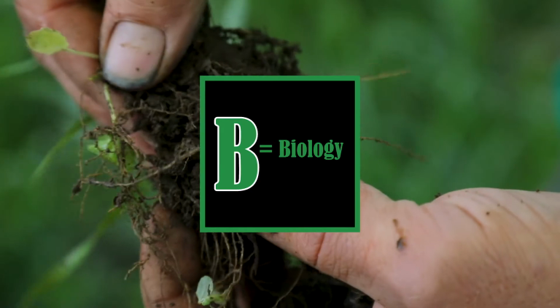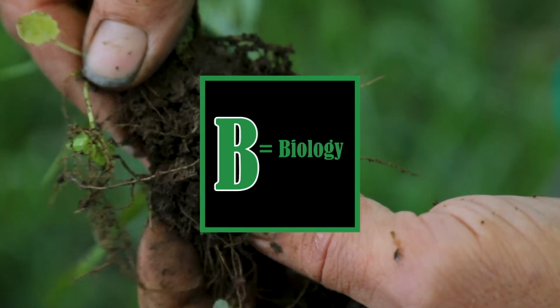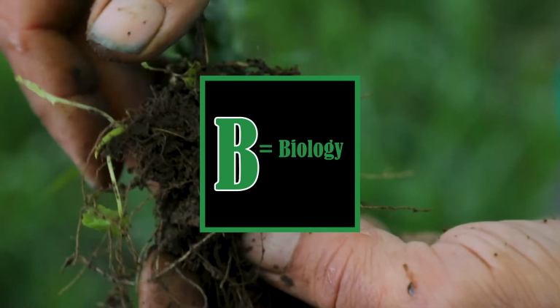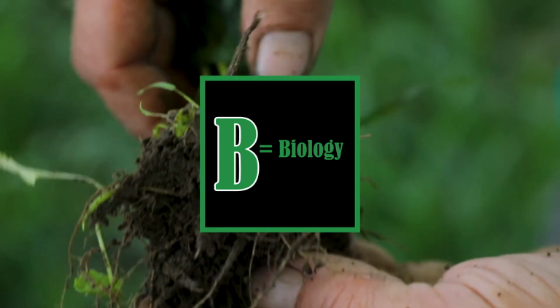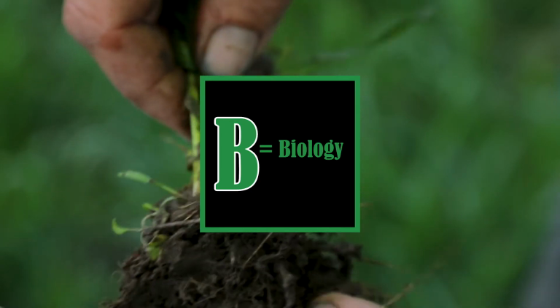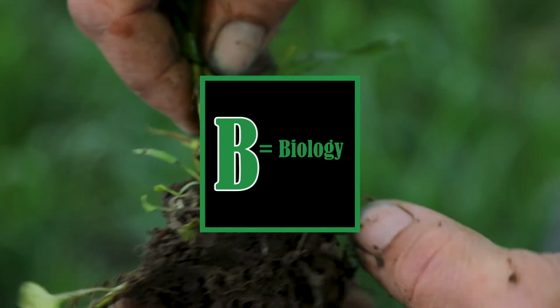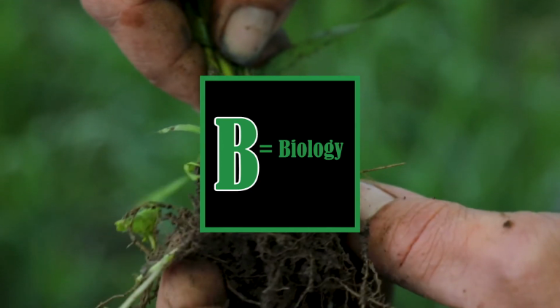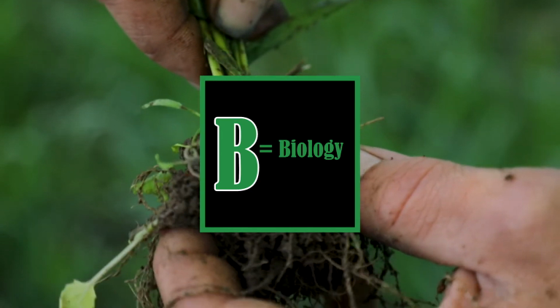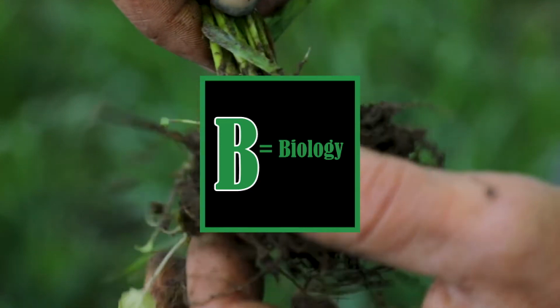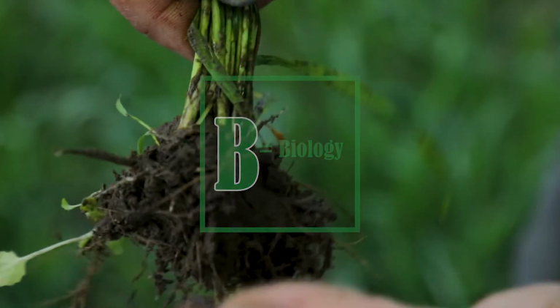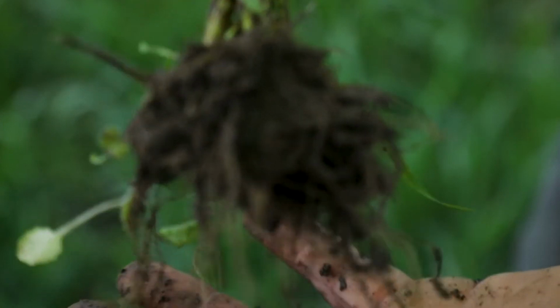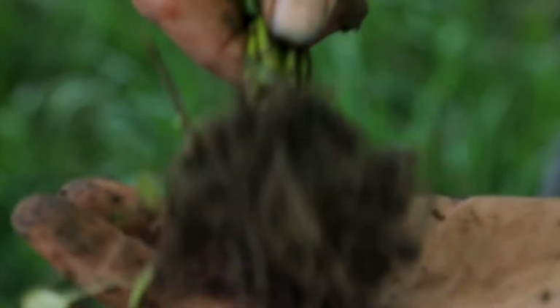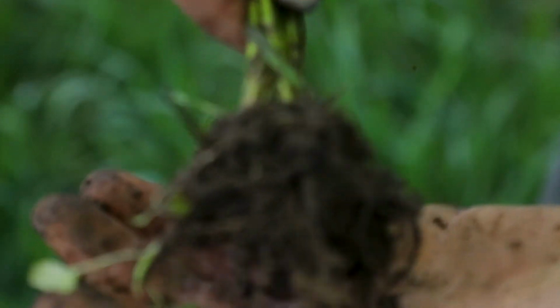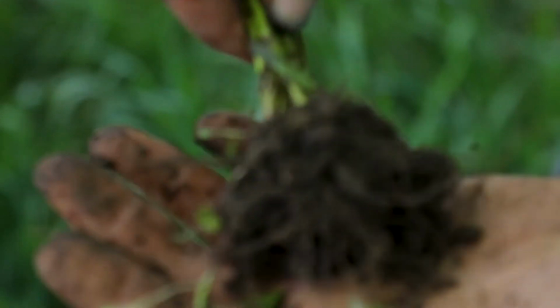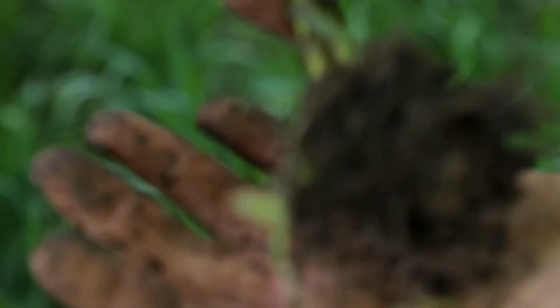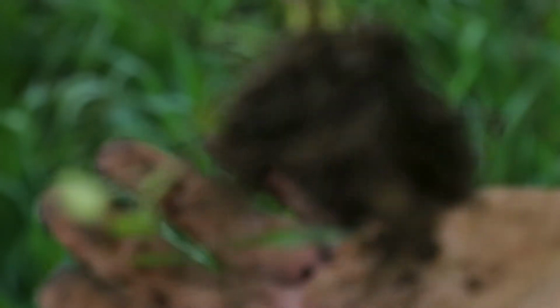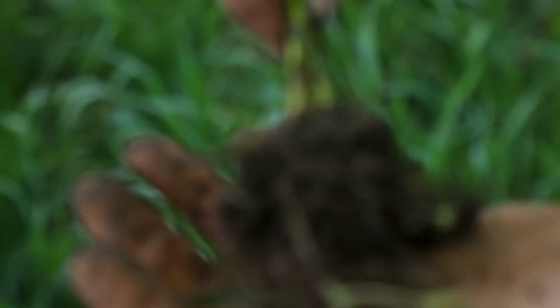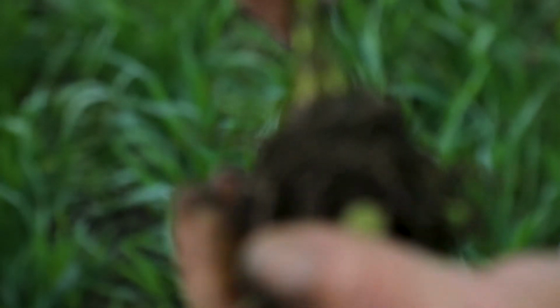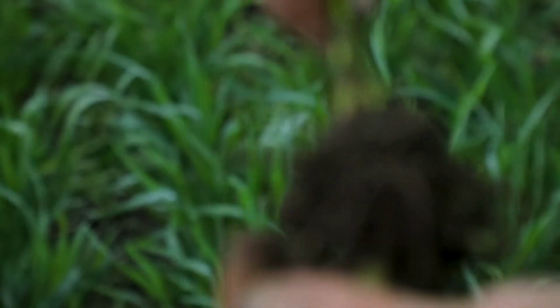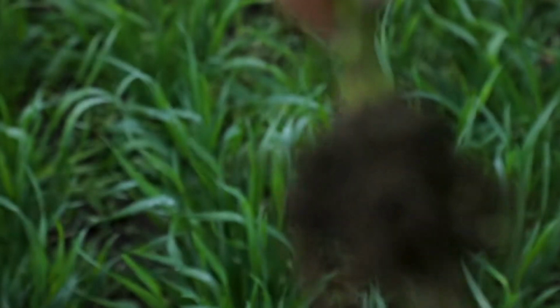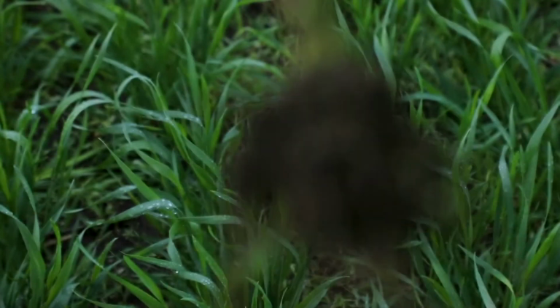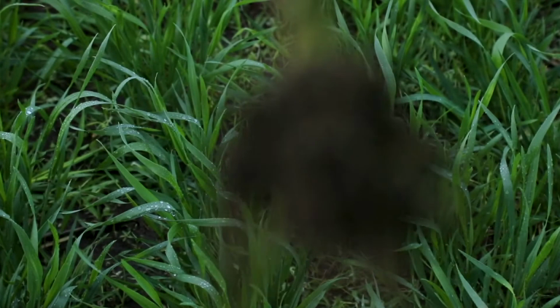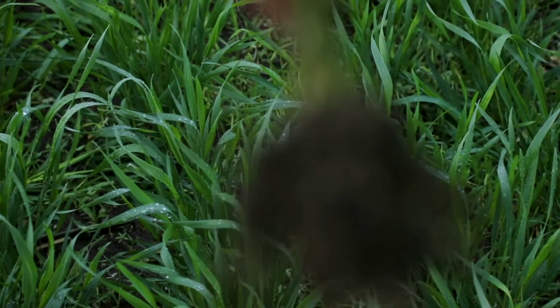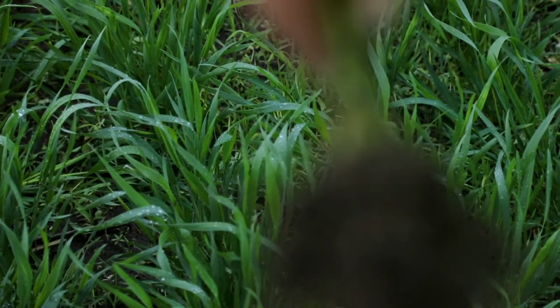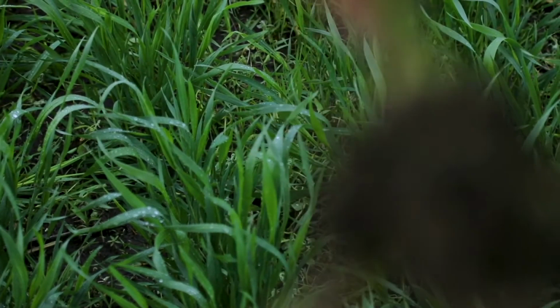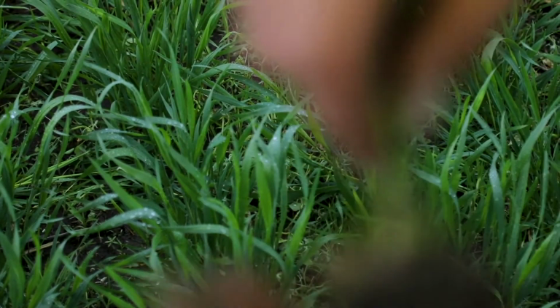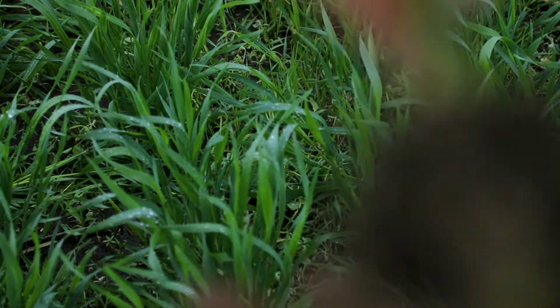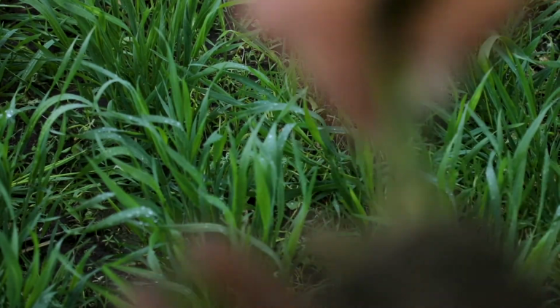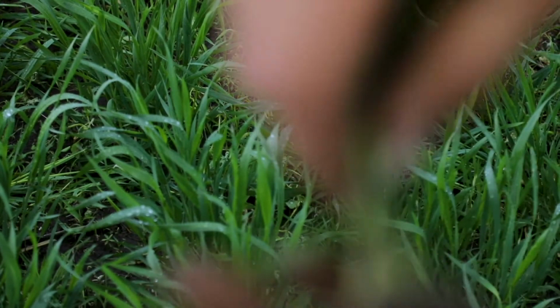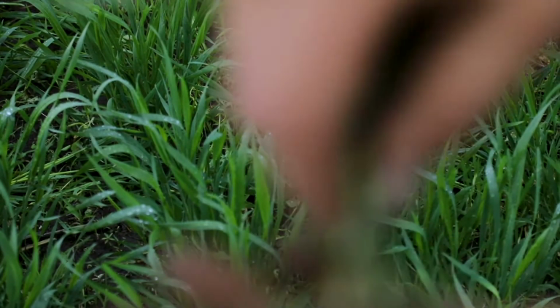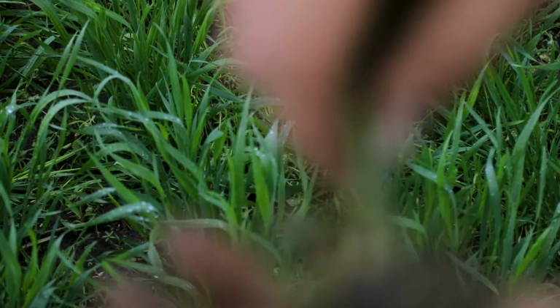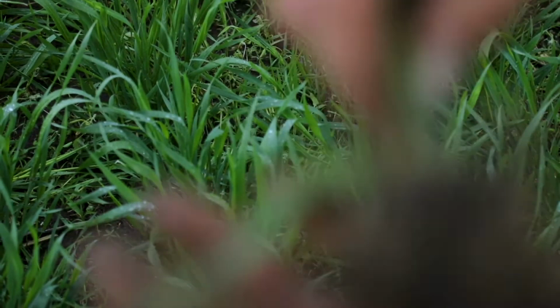B is for biology — the life in the soil. Once the soil is flocculated and porous, we are starting to create the environment to support the life force in the soil. The life force is made up of five different groups of soil microbes.